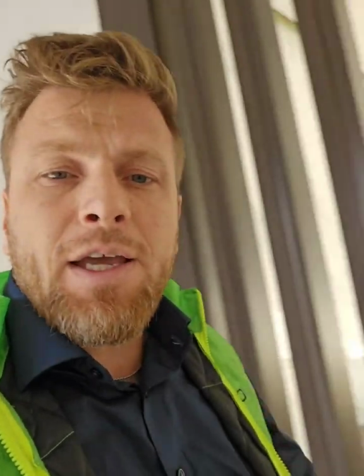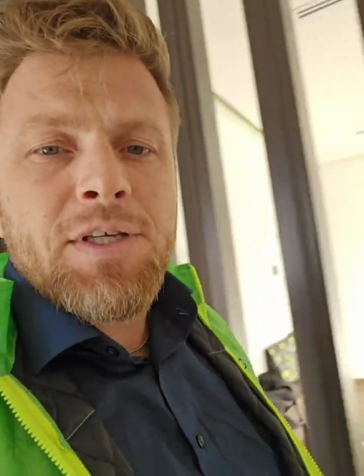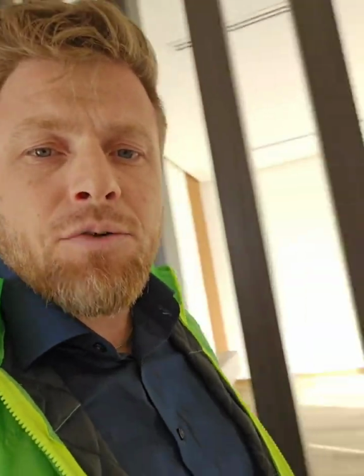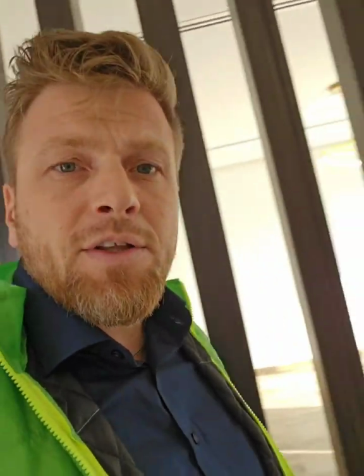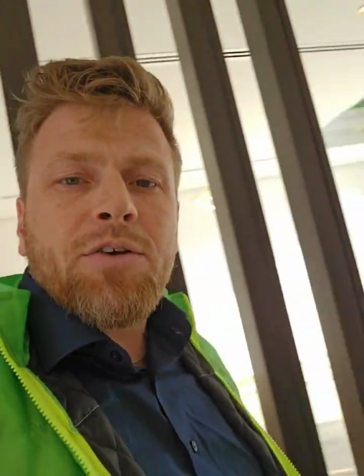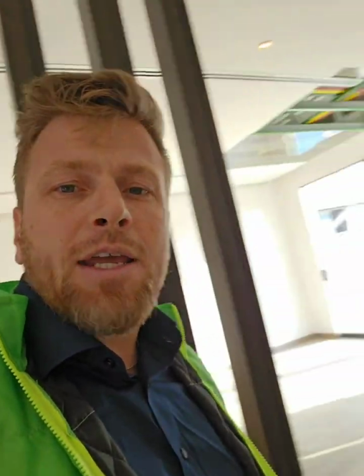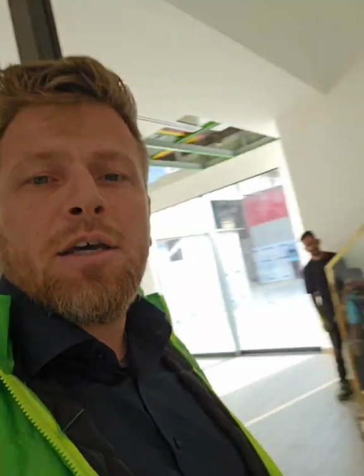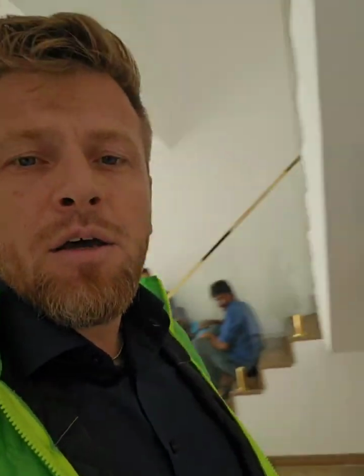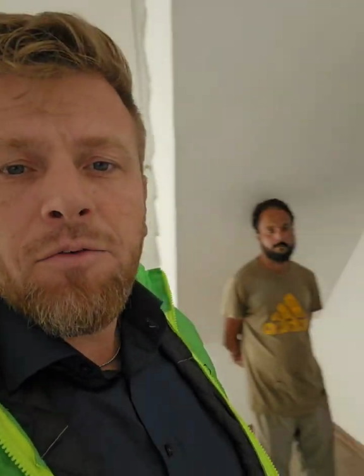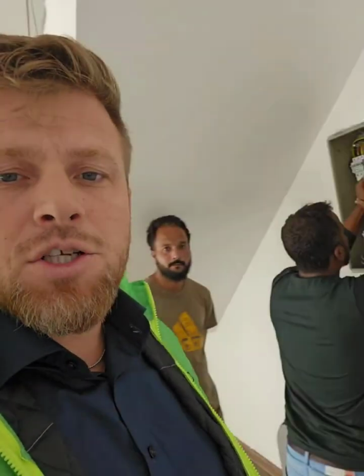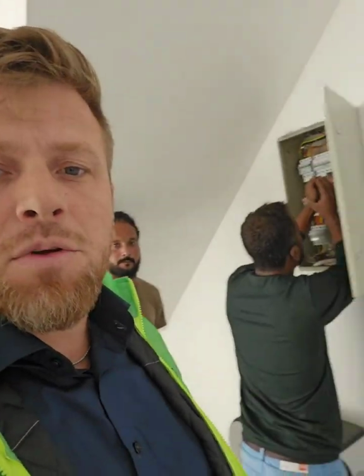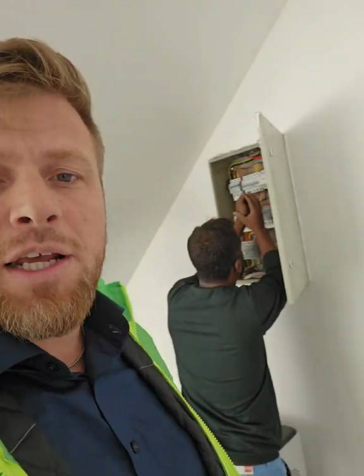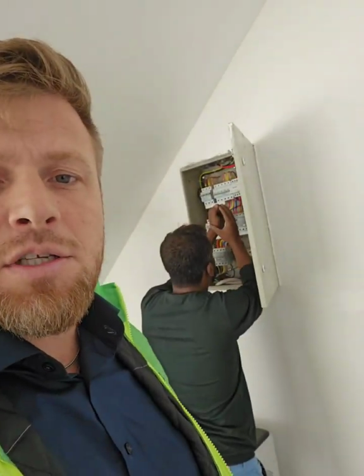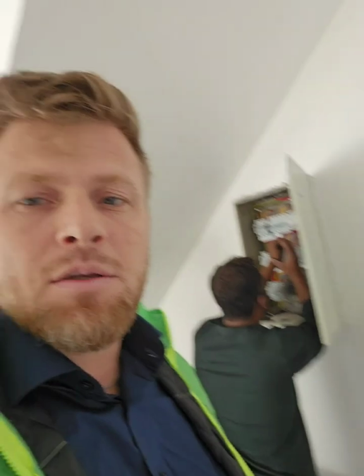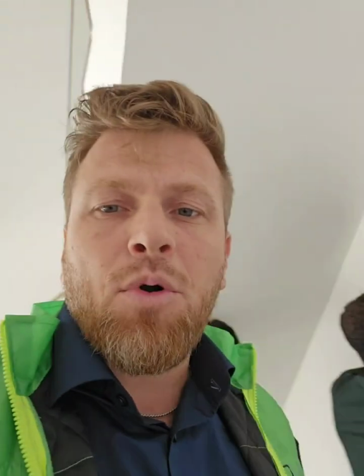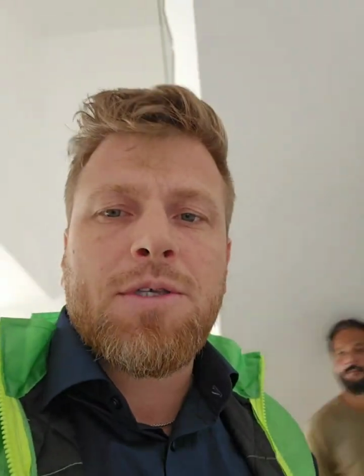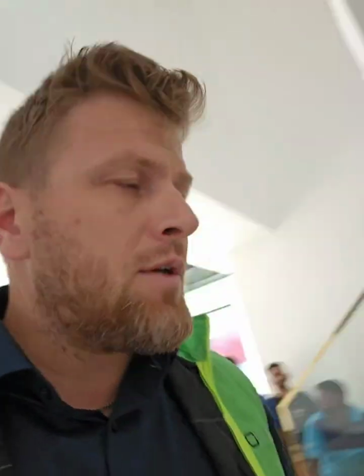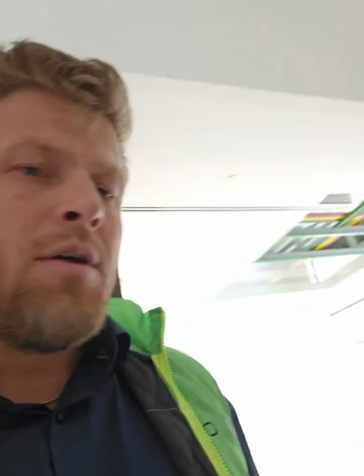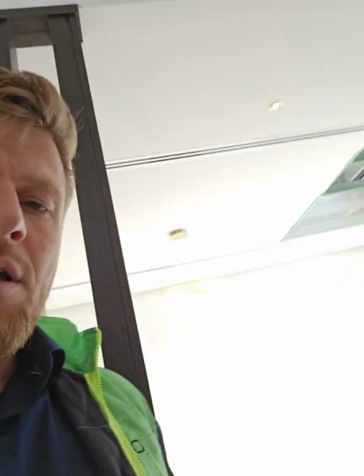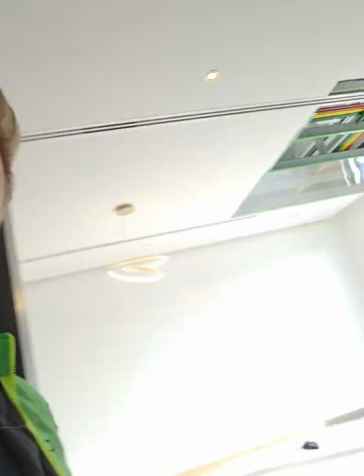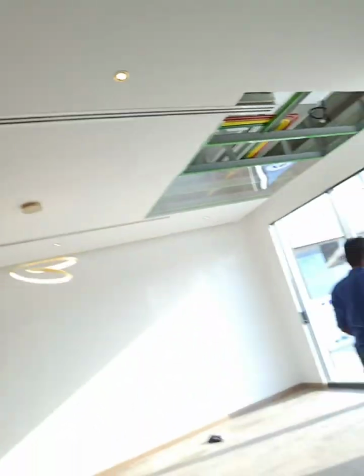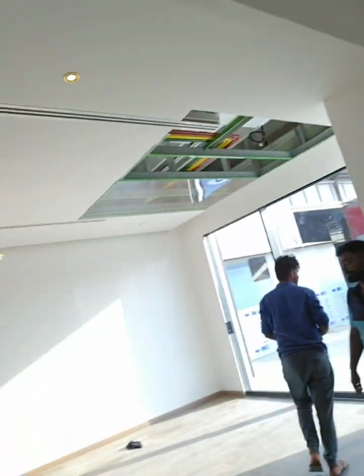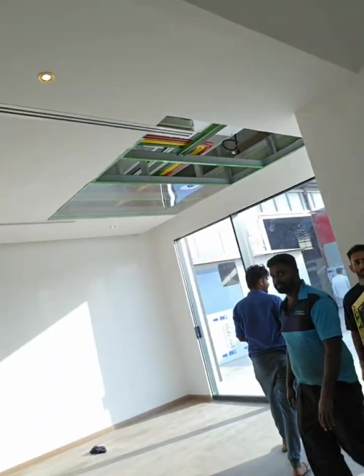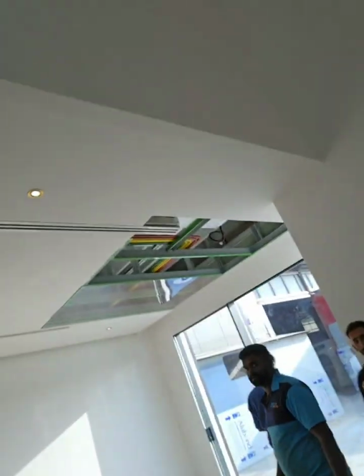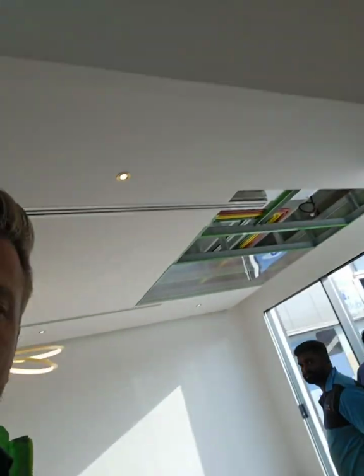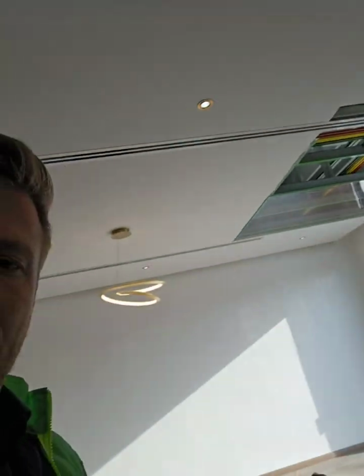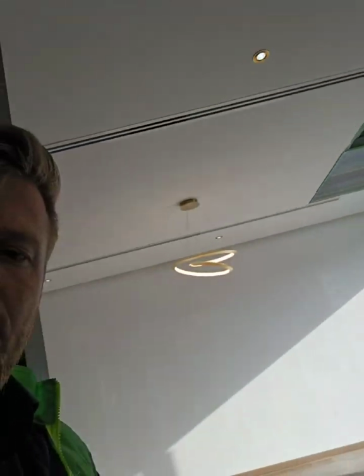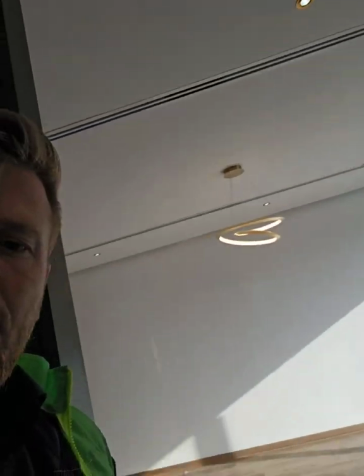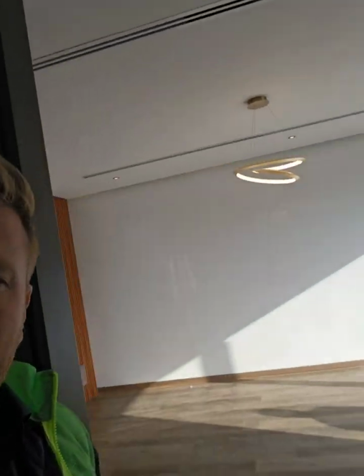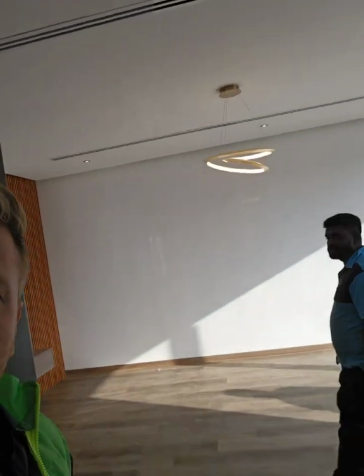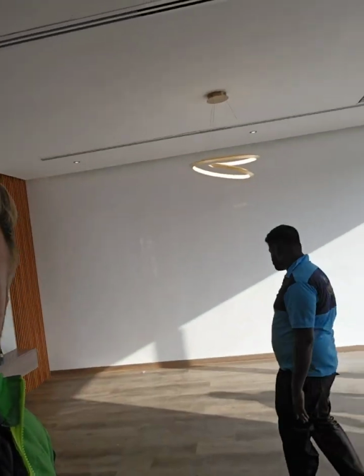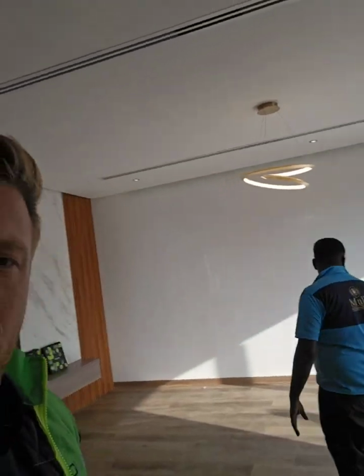The guys fixed it already — the staircase — finishing with the electricity DB box. As you can see the lights over here, everything is working well.